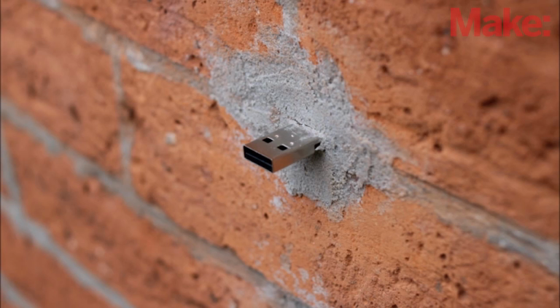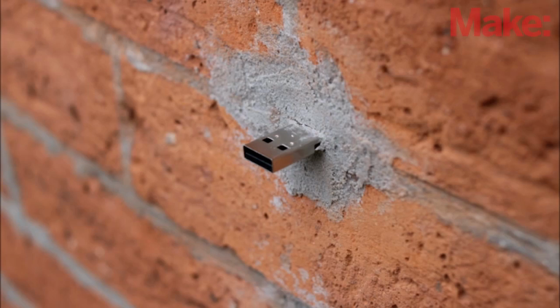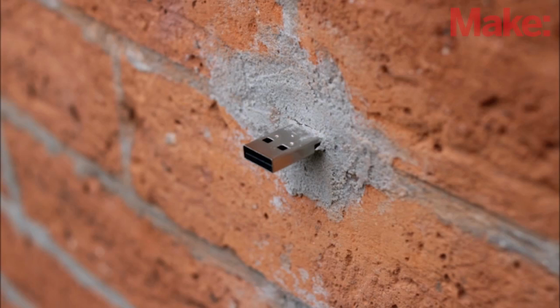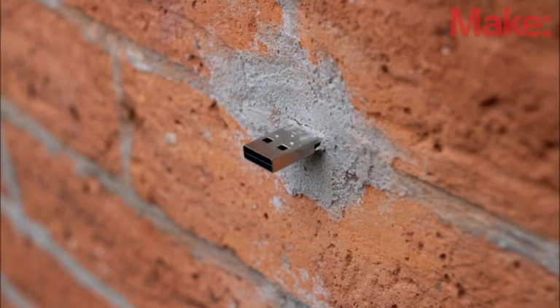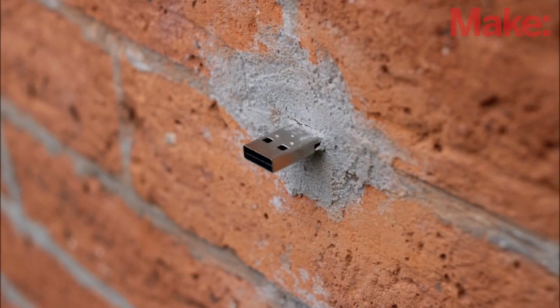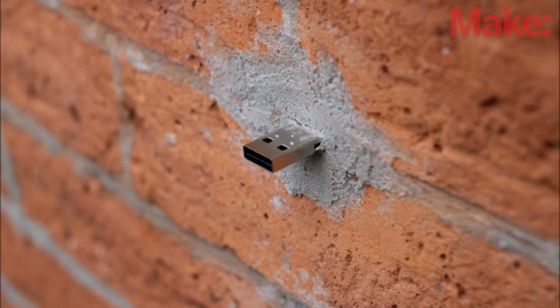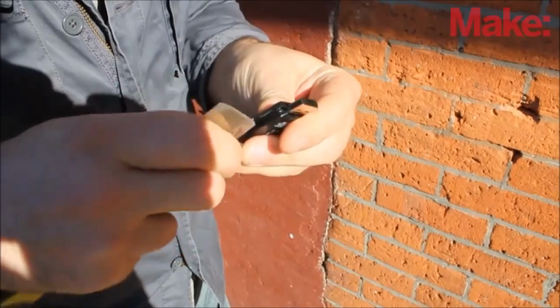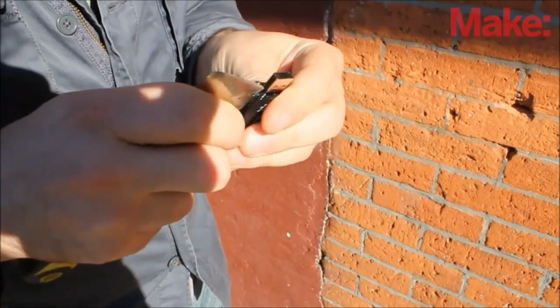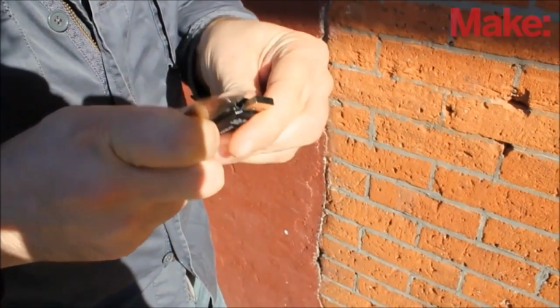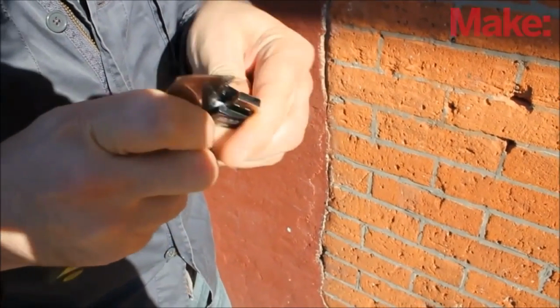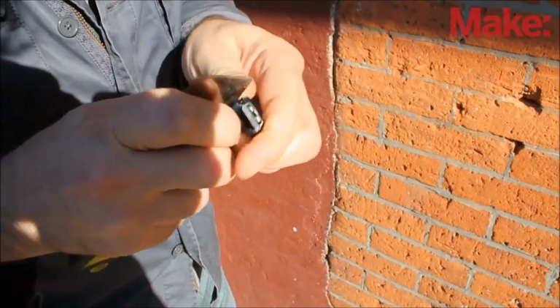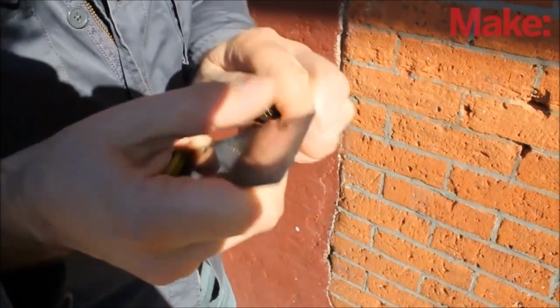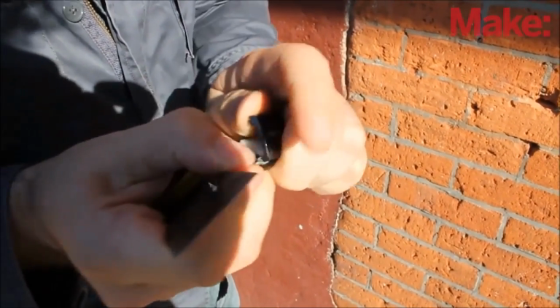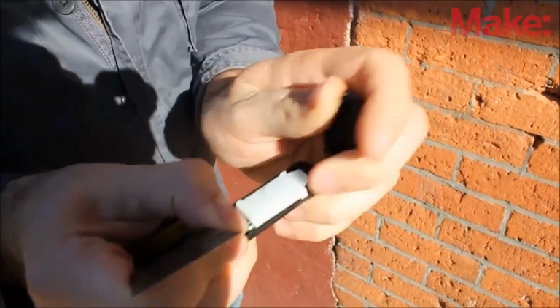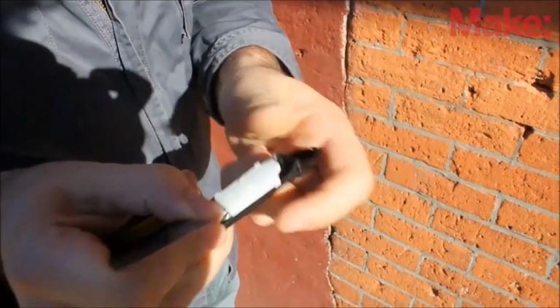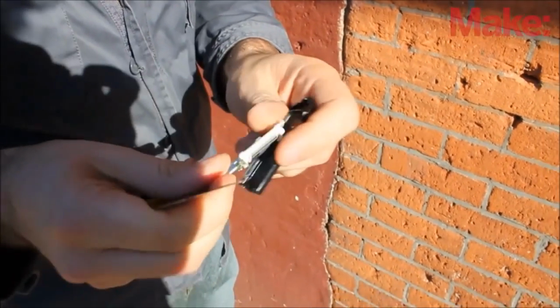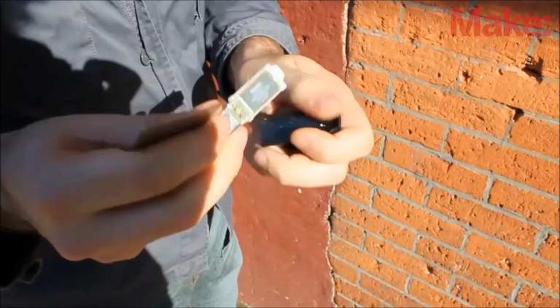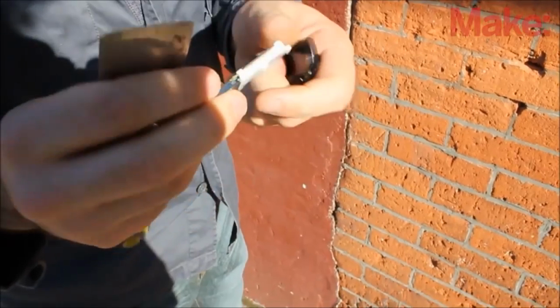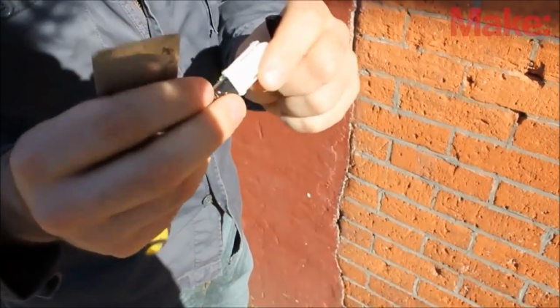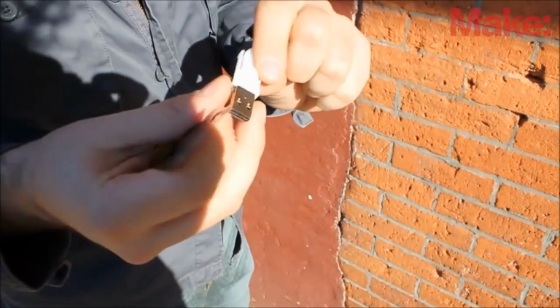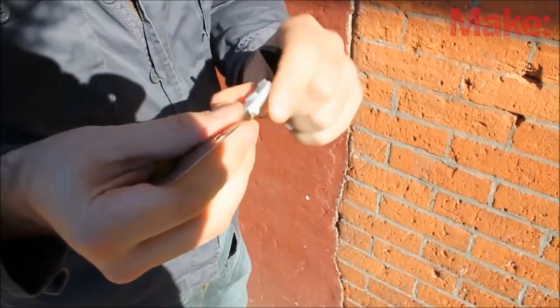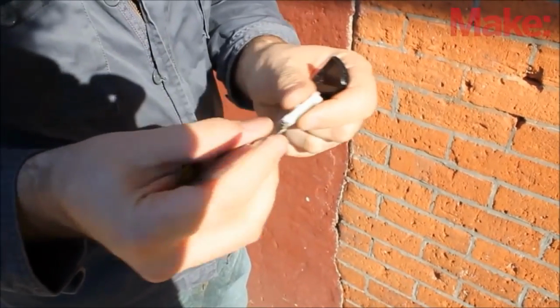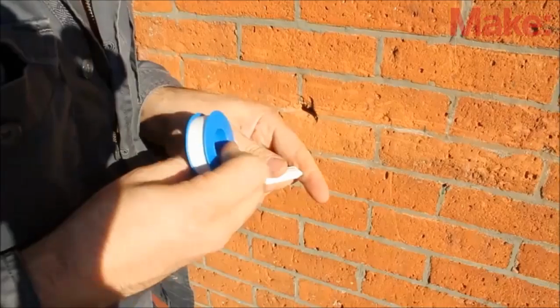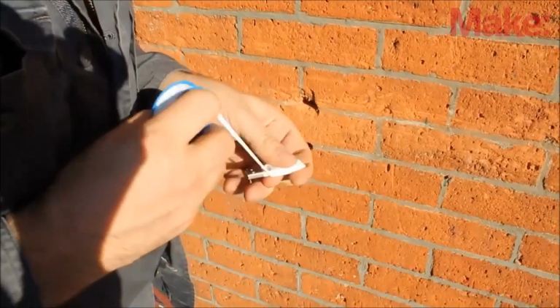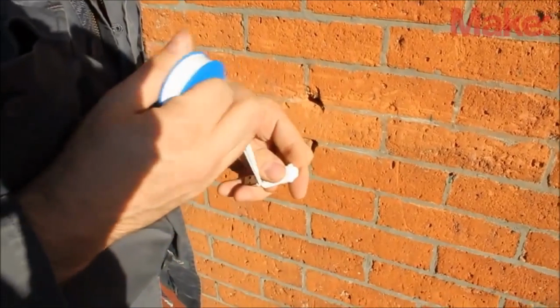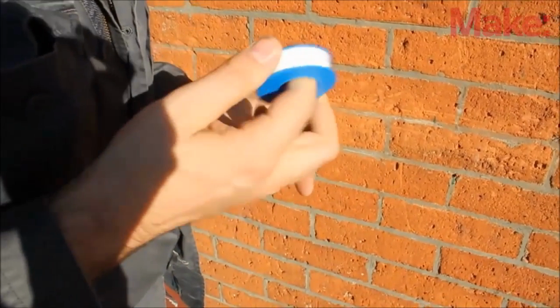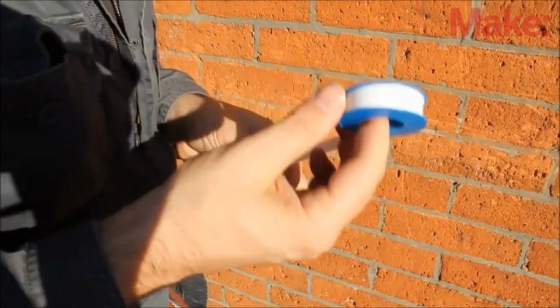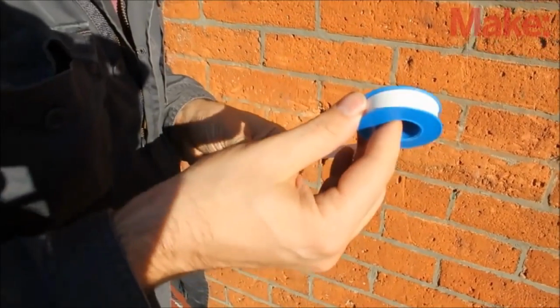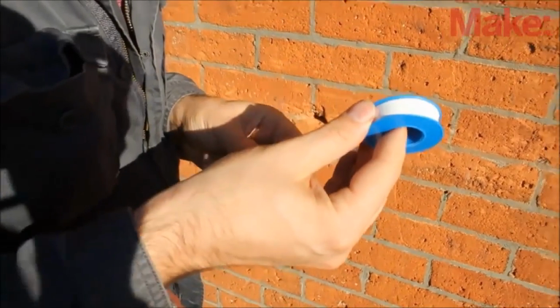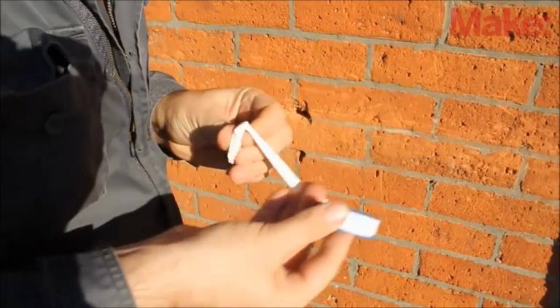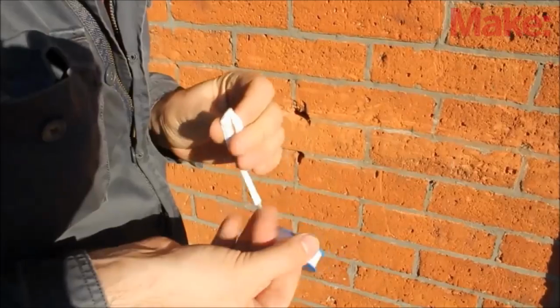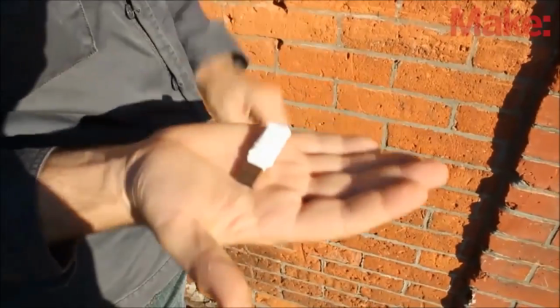So here's how to make a traditional dead drop. First, take a flash drive and remove the plastic housing so that only the USB connector and the circuit board remain. Then wrap the circuit board in plumber's tape to help keep it sealed and protected.